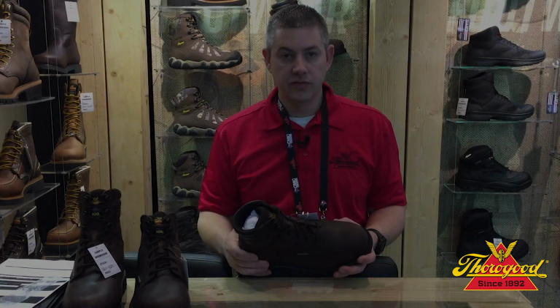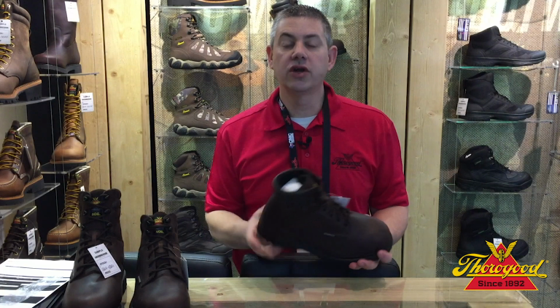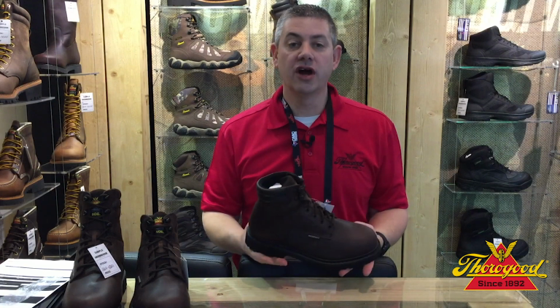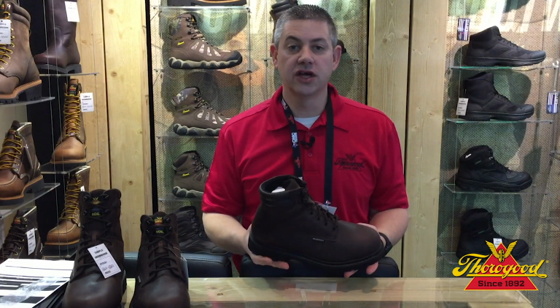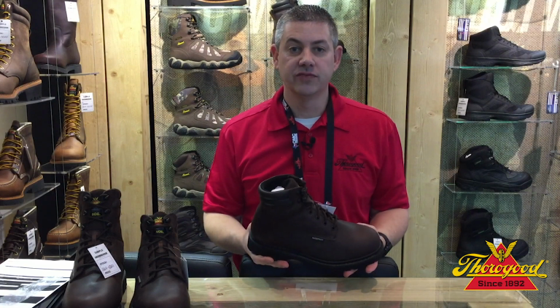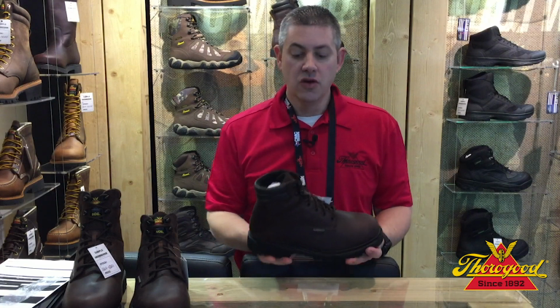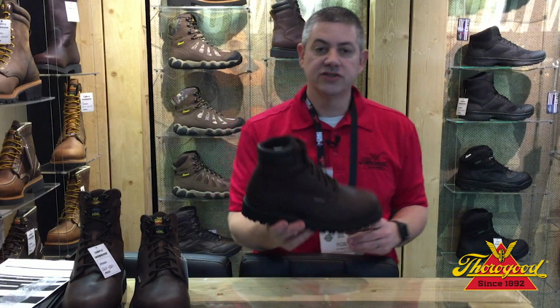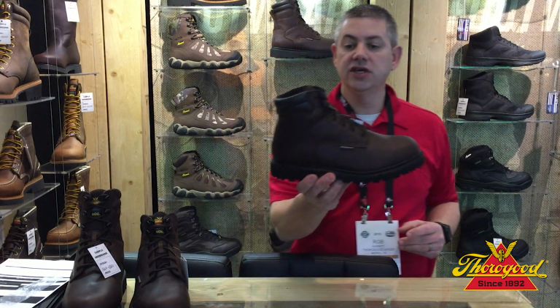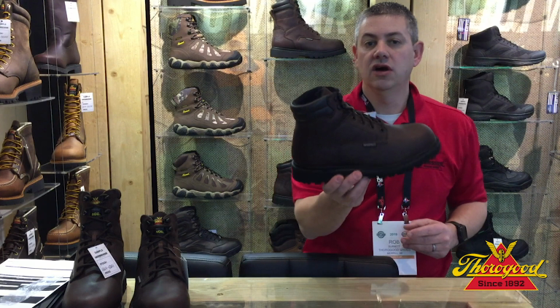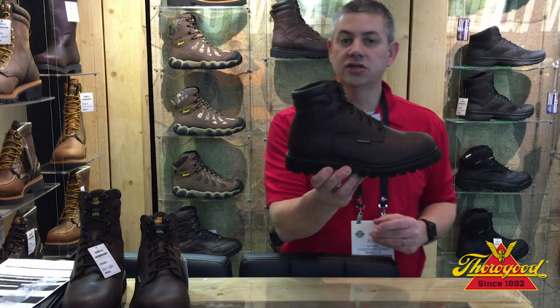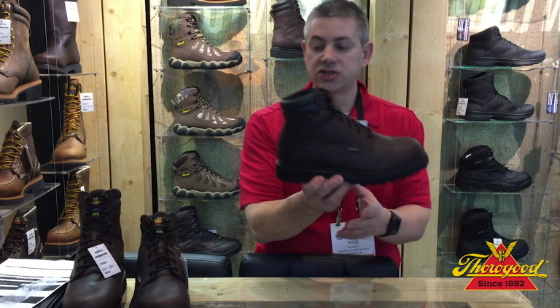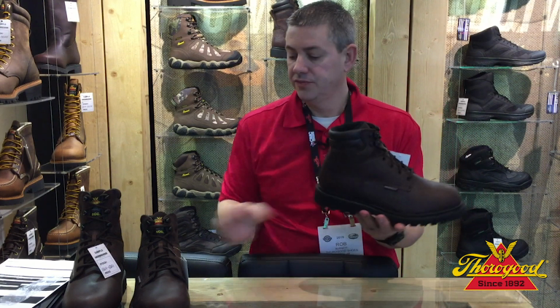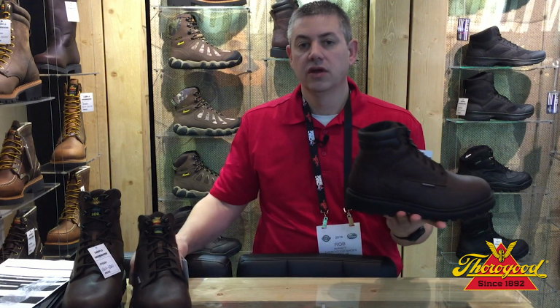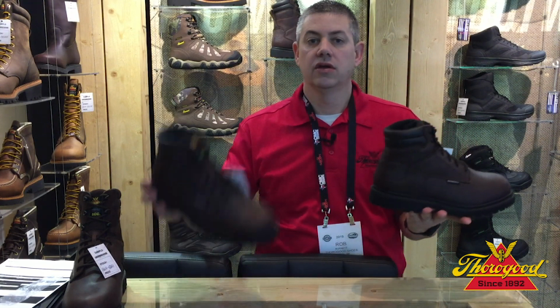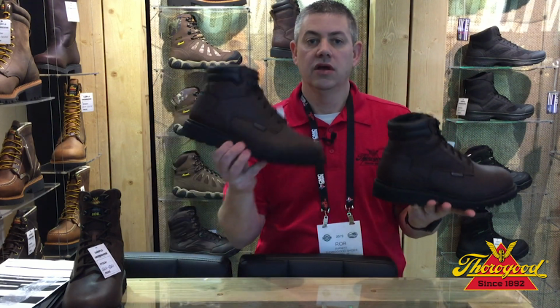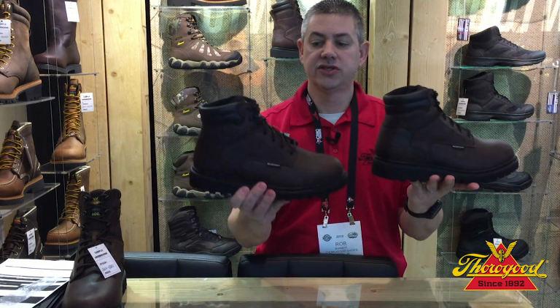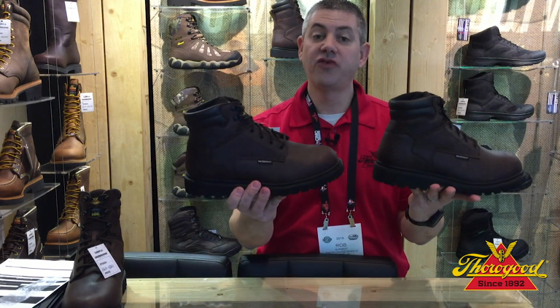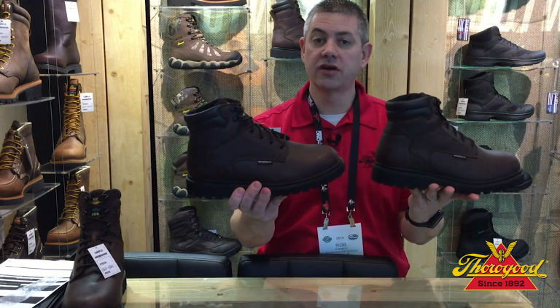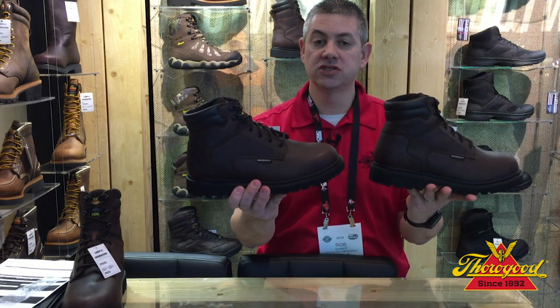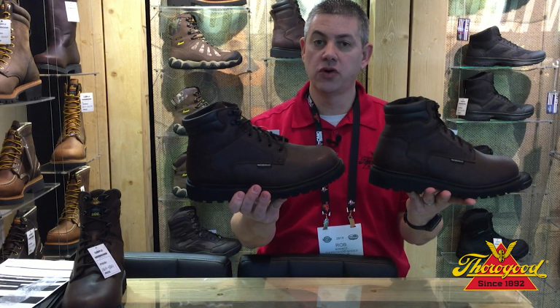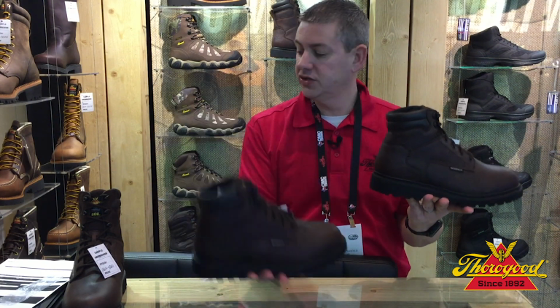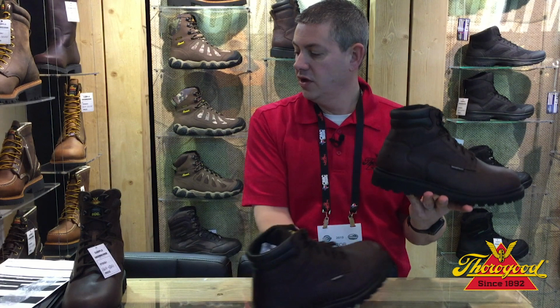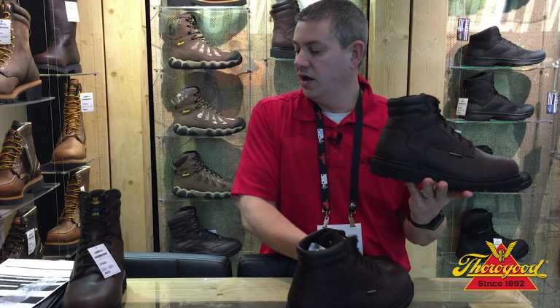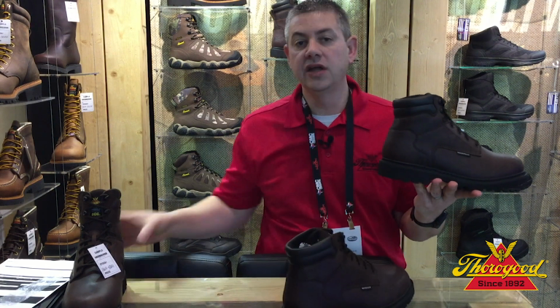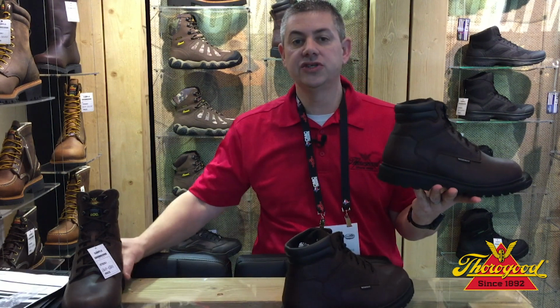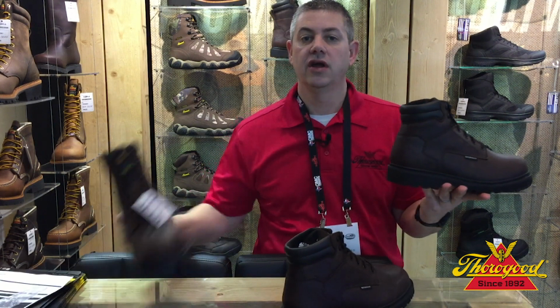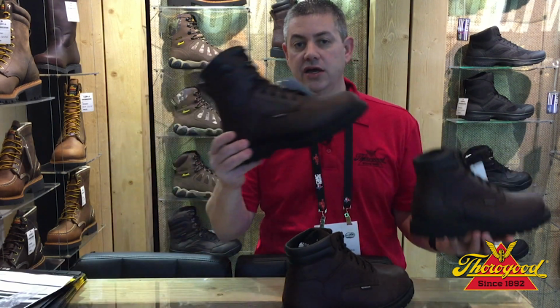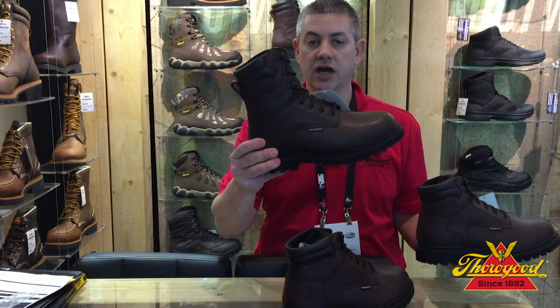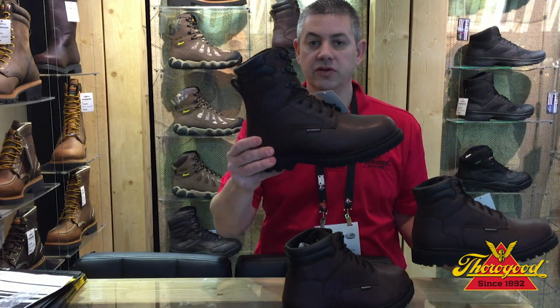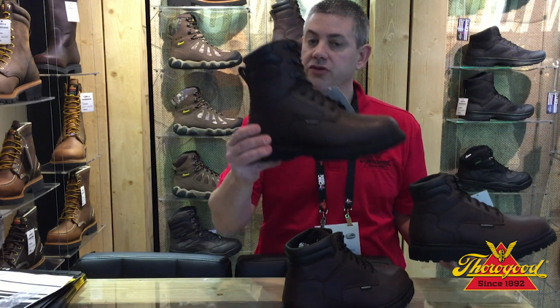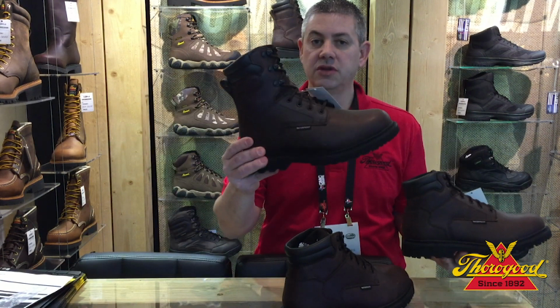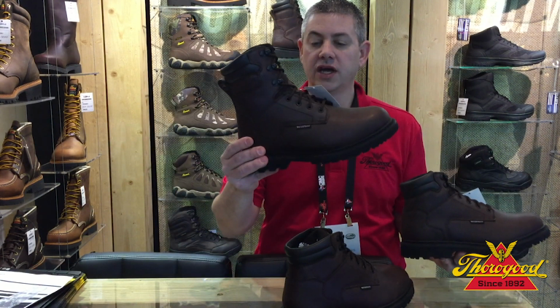Next I want to show you our outdoor collection. We have a 6-inch uninsulated version, a 6-inch 400 gram version for those colder days, and an 8-inch 800 gram boot for those extremely cold days.